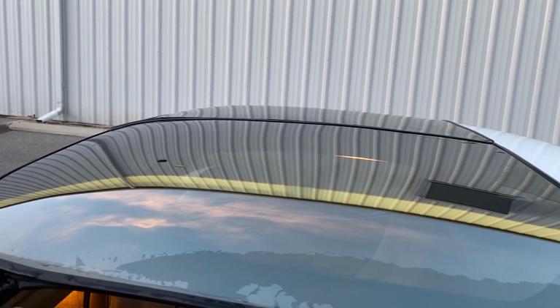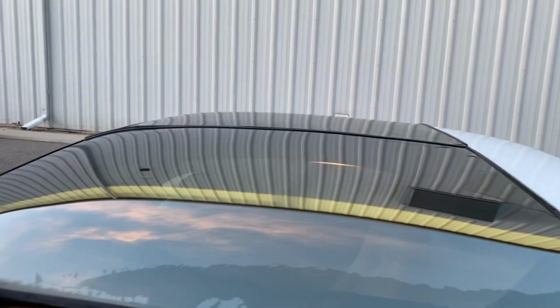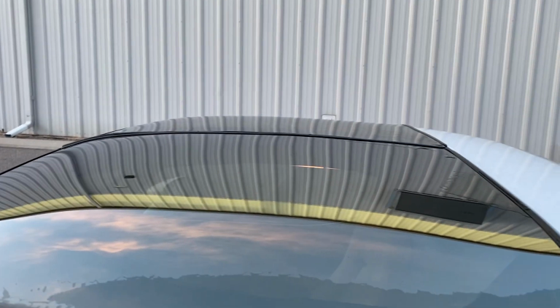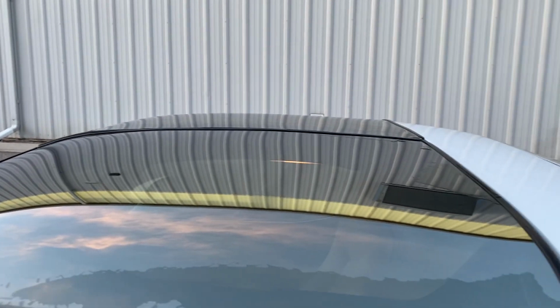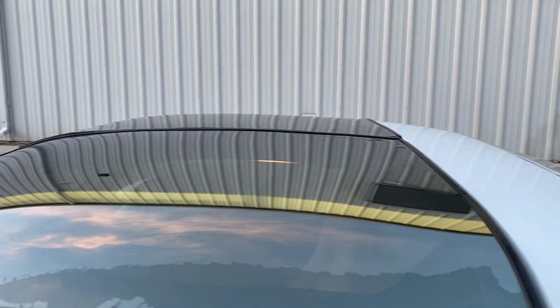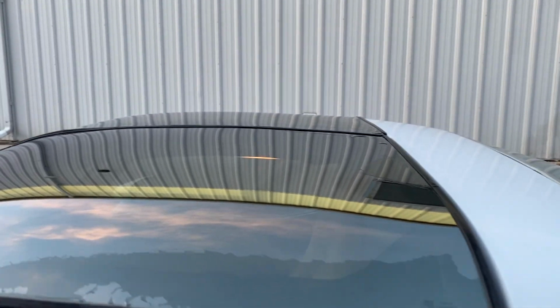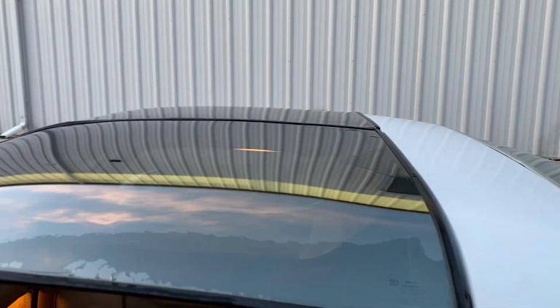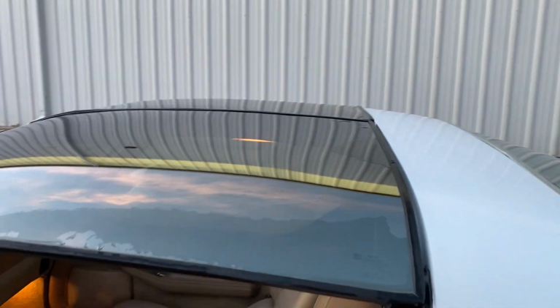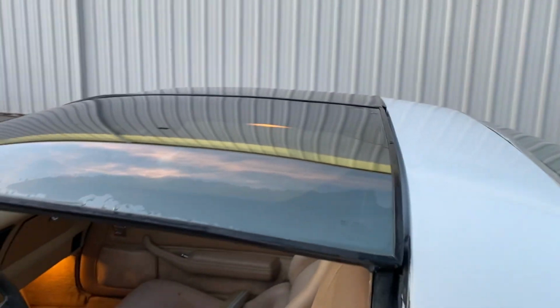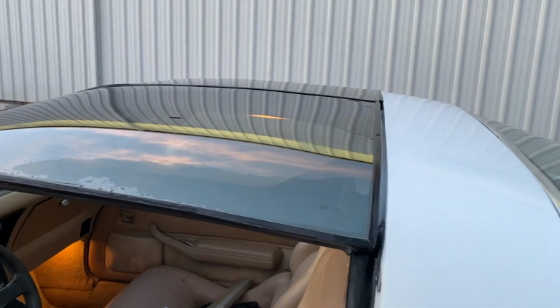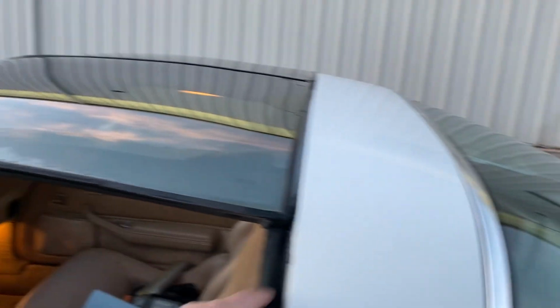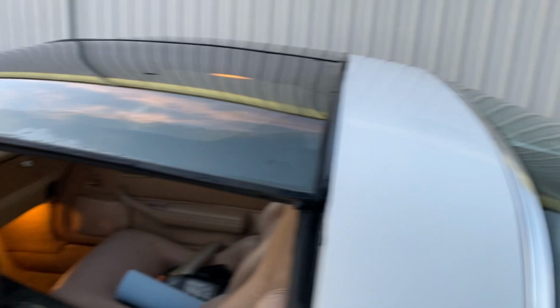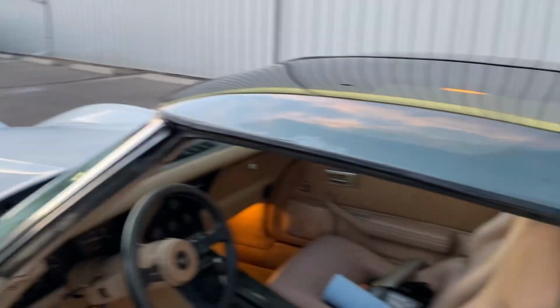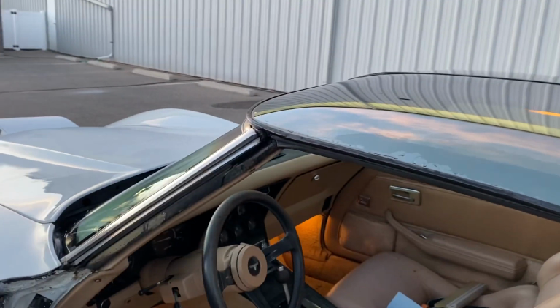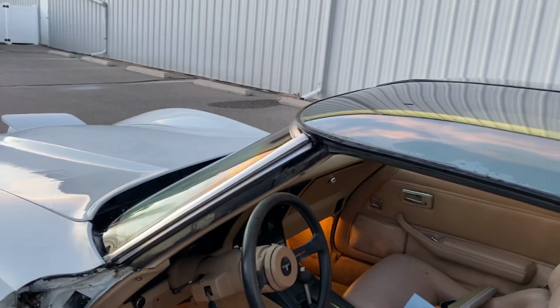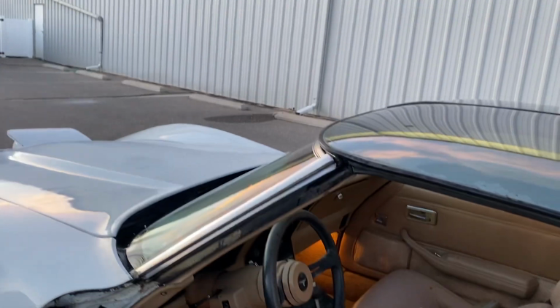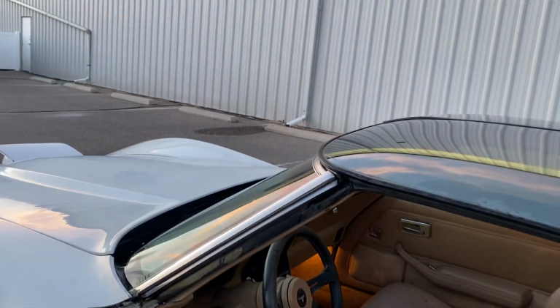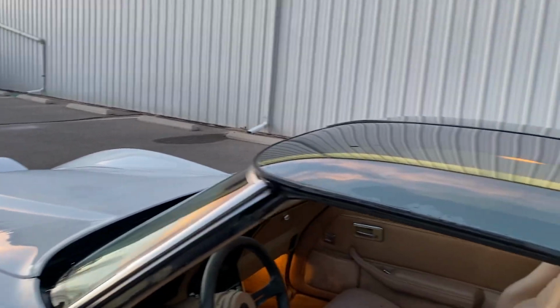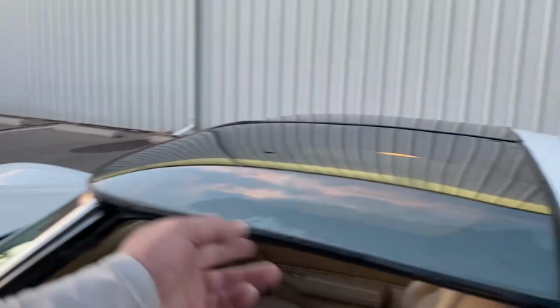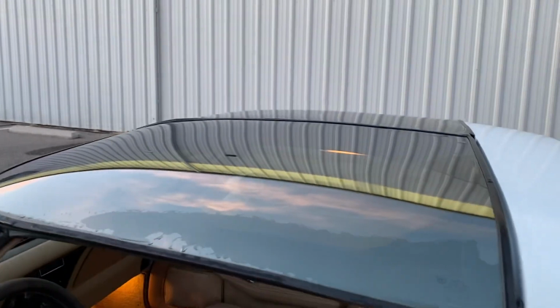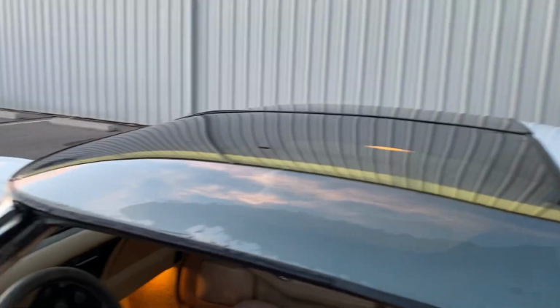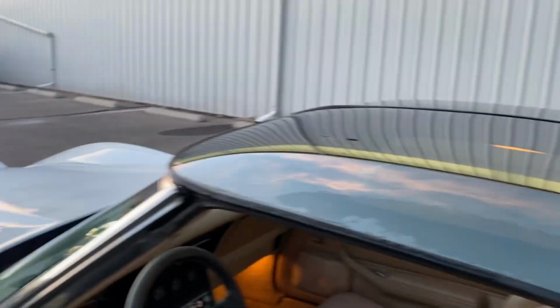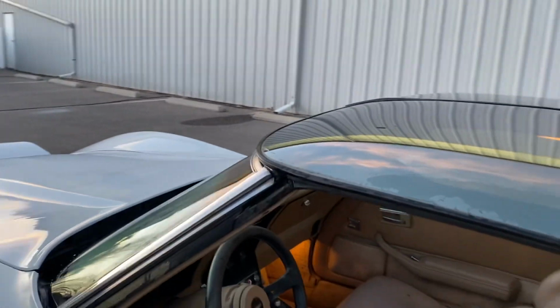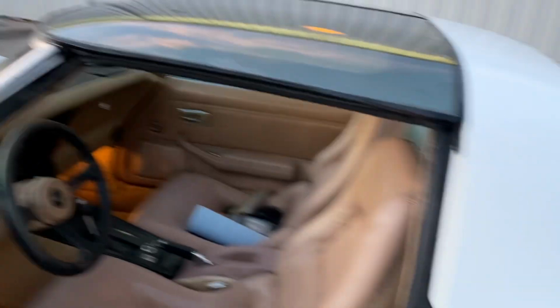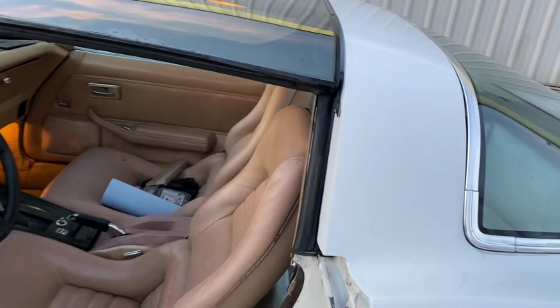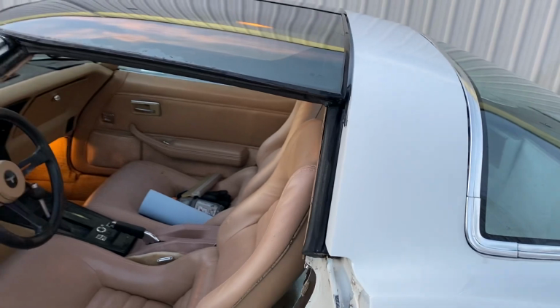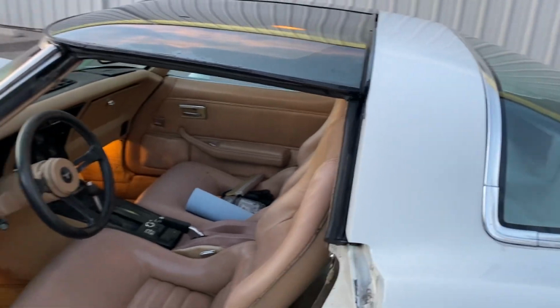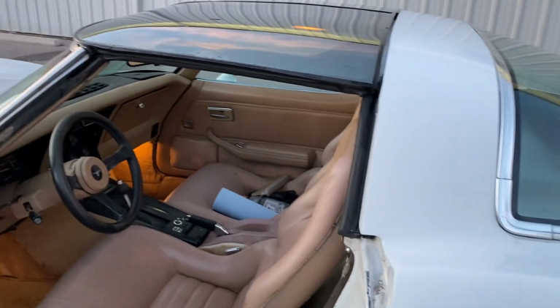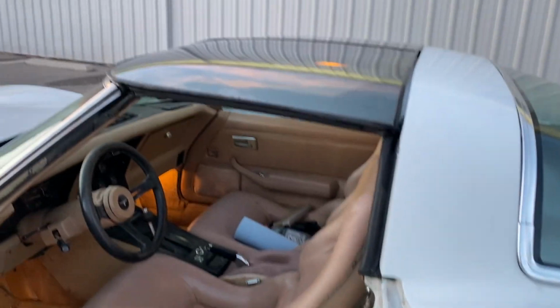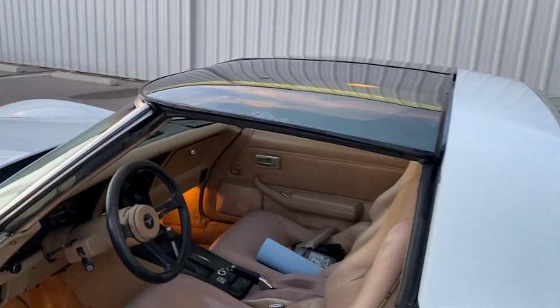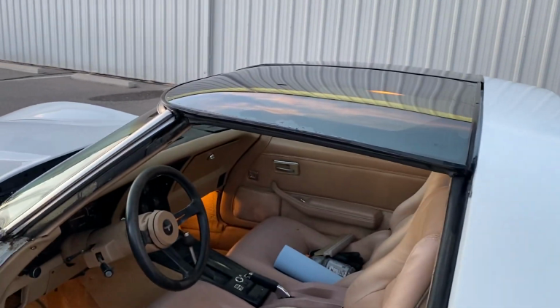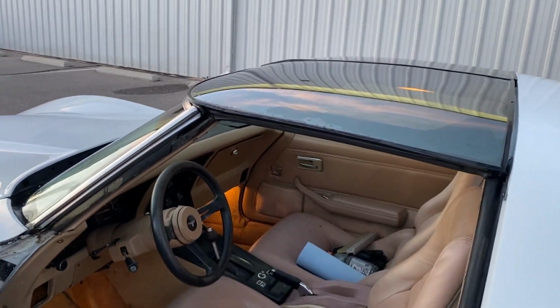The T-tops — we did reseal those. None of the other seals held up, but the T-tops are good. I'm at the car wash now and no water on my seats.